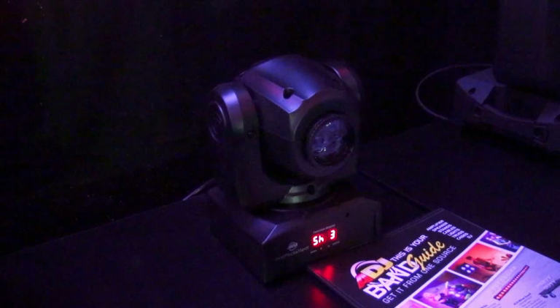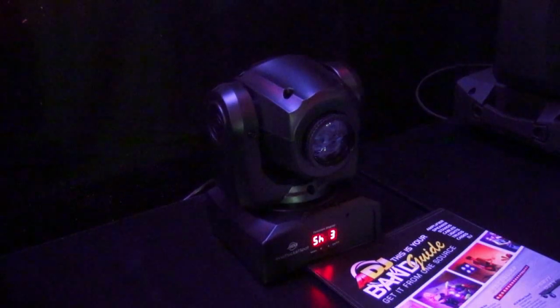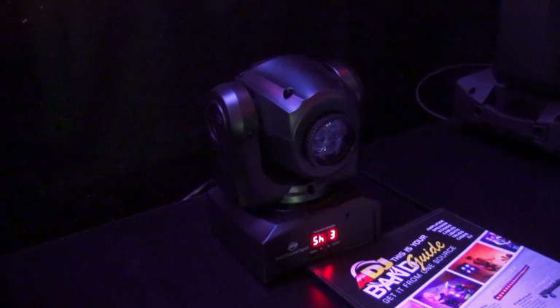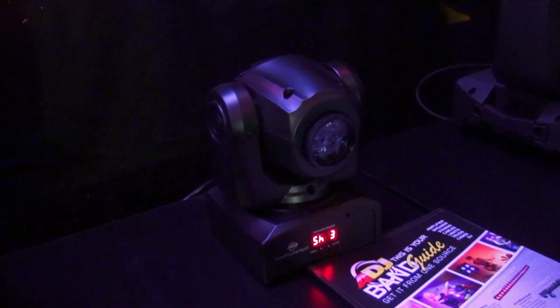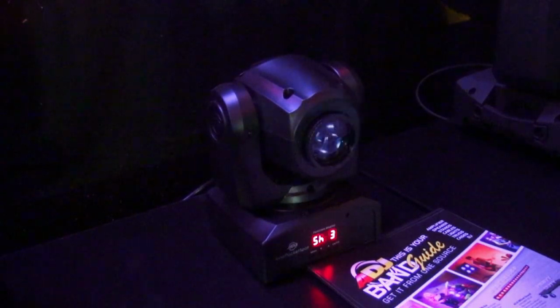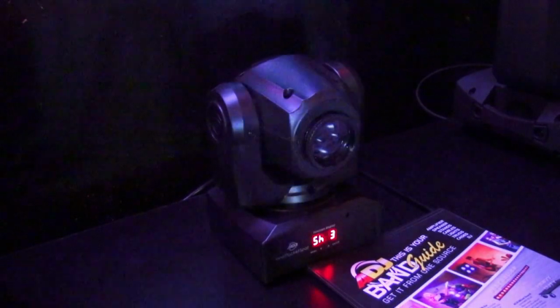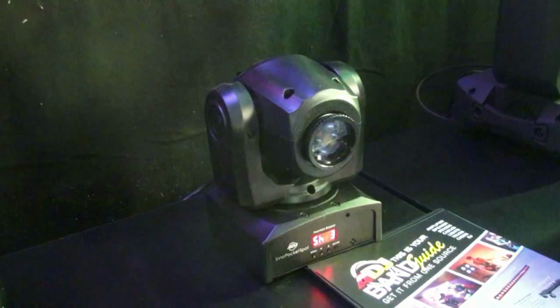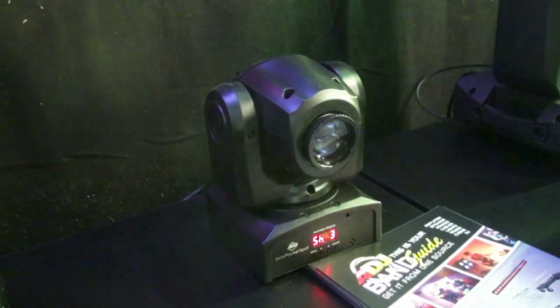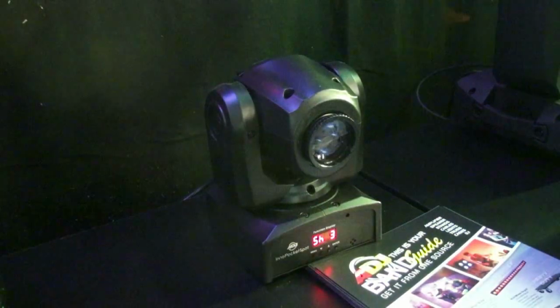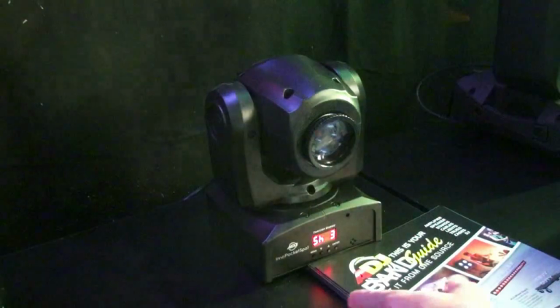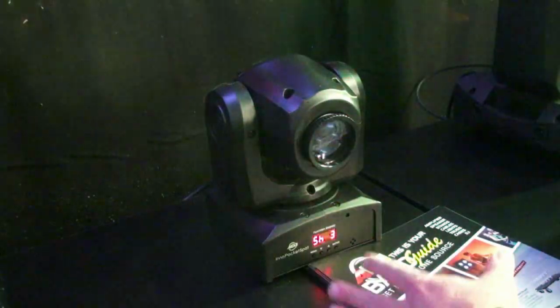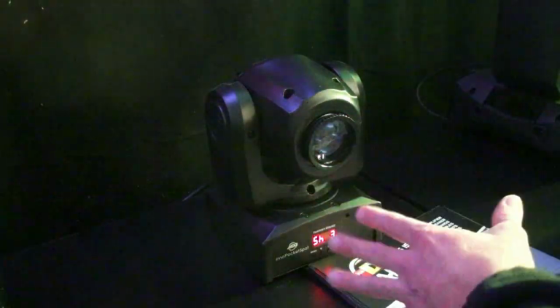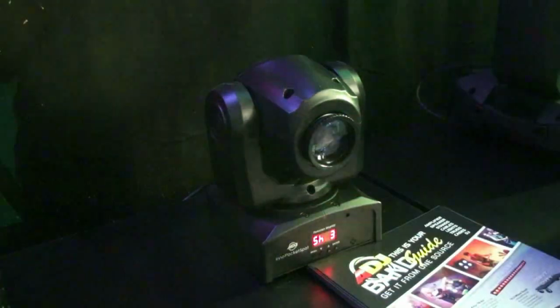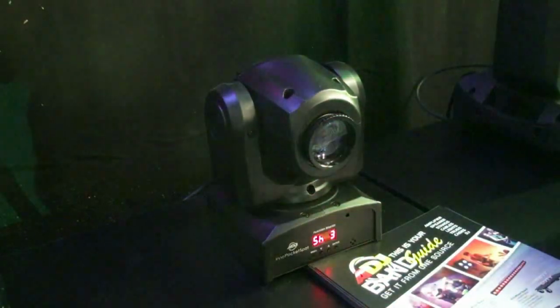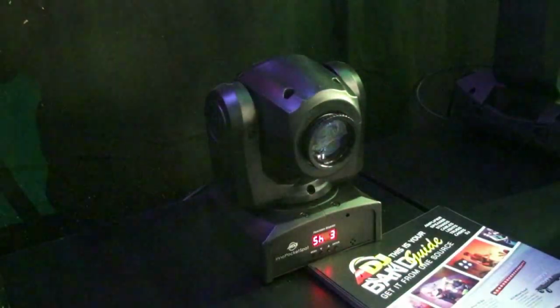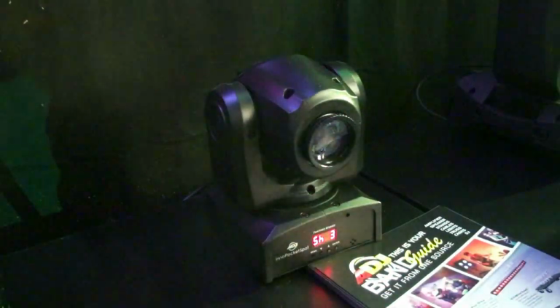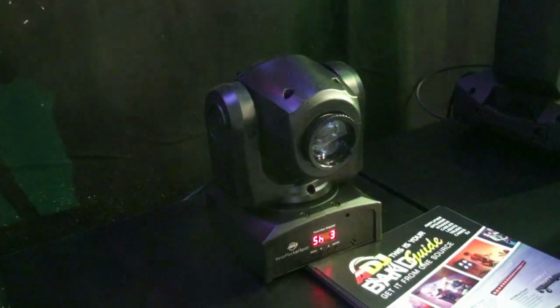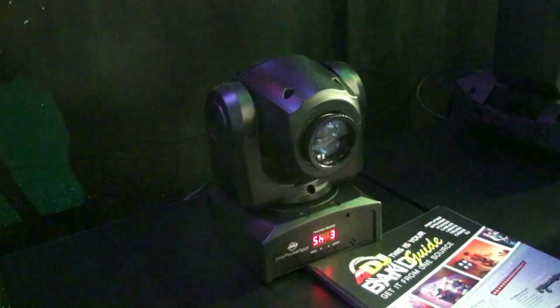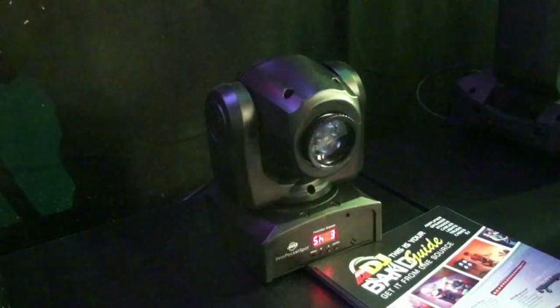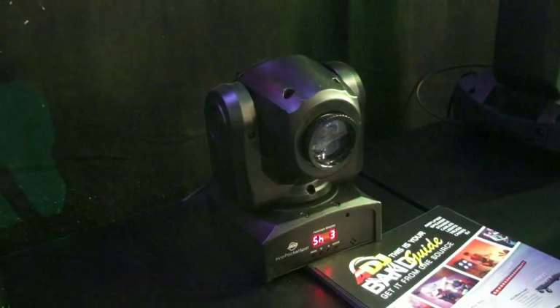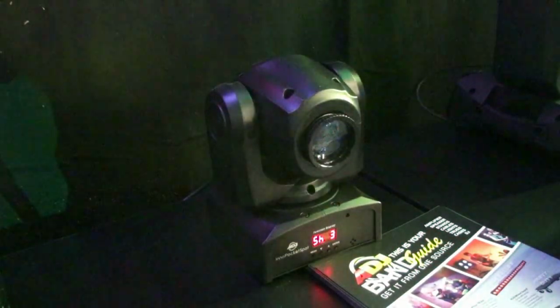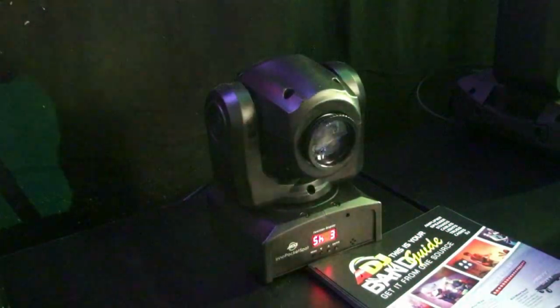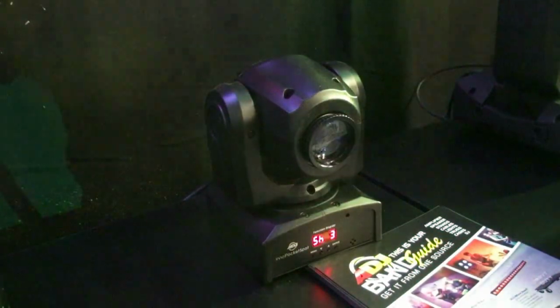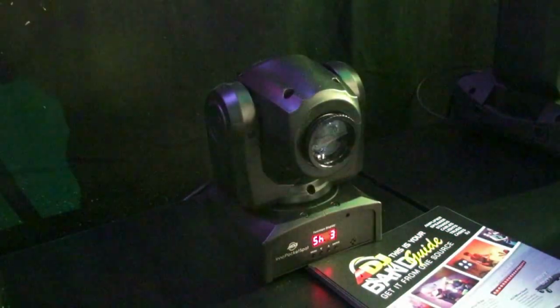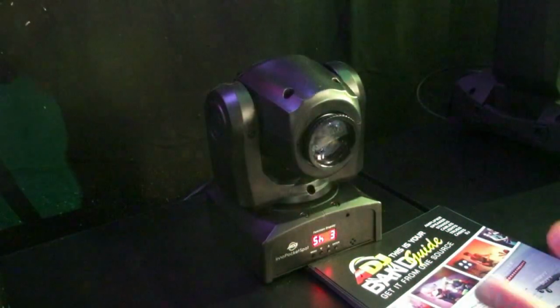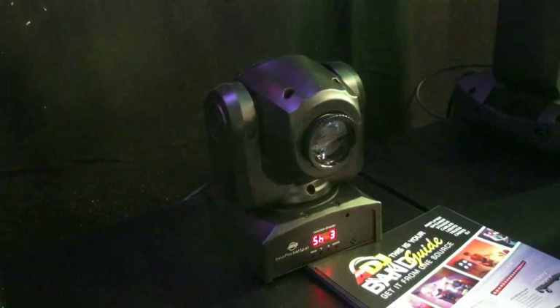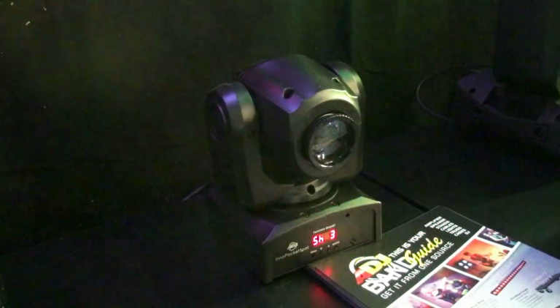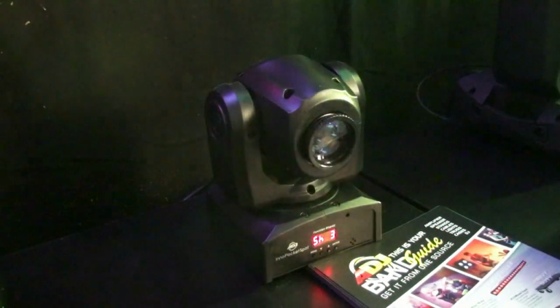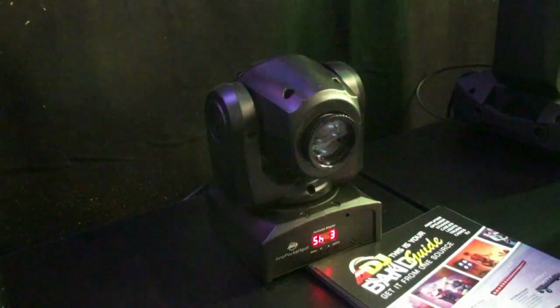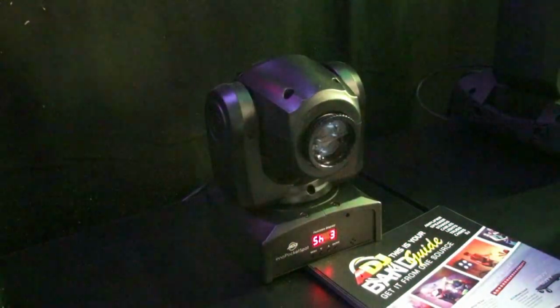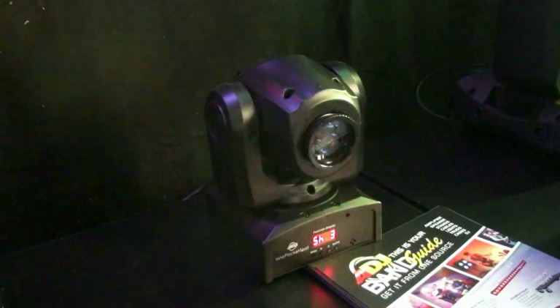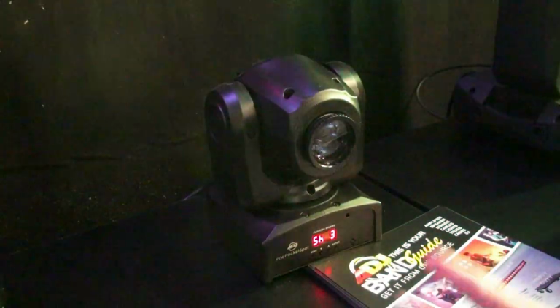Welcome to Pro Light & Sound 2014 in Frankfurt, Germany. Here's one of my favorite new fixtures from ADJ. These are gonna go crazy as soon as they hit the shelves — the Inno Pocket Spot.